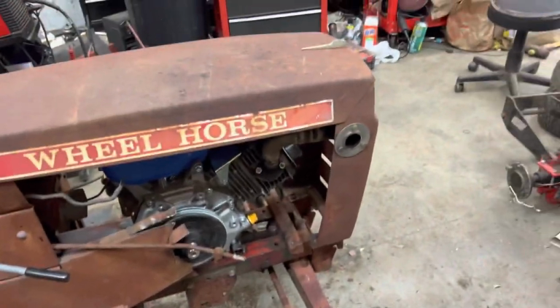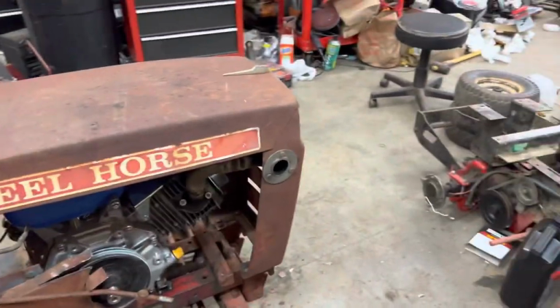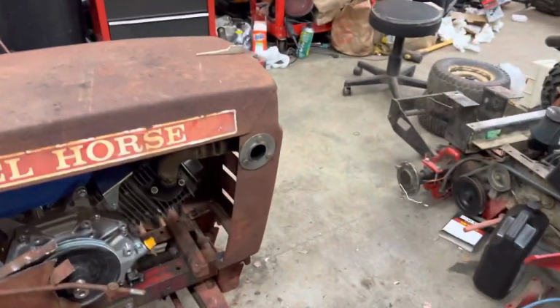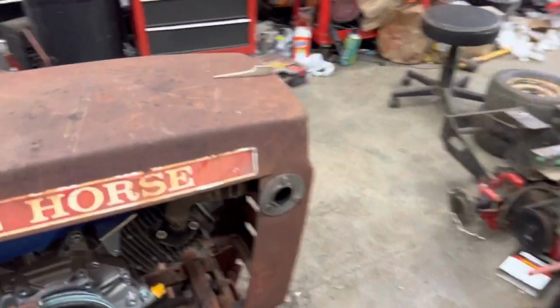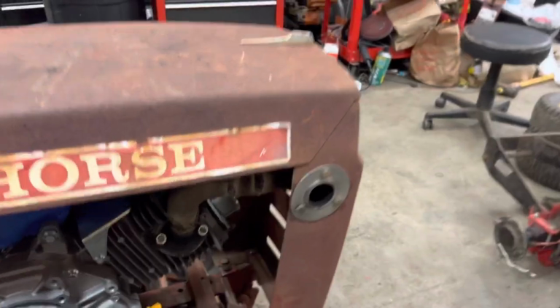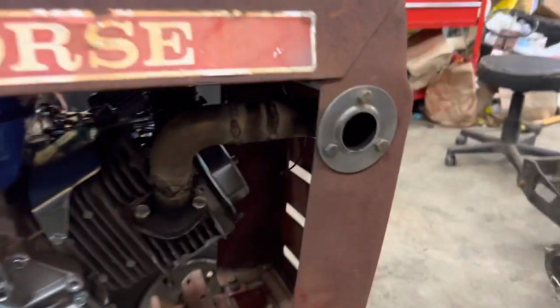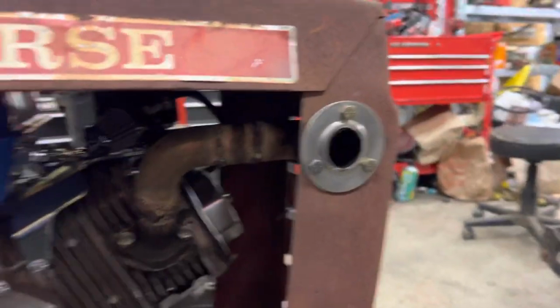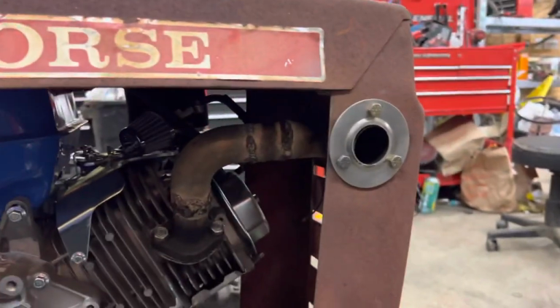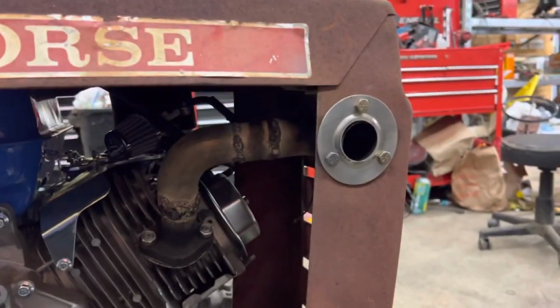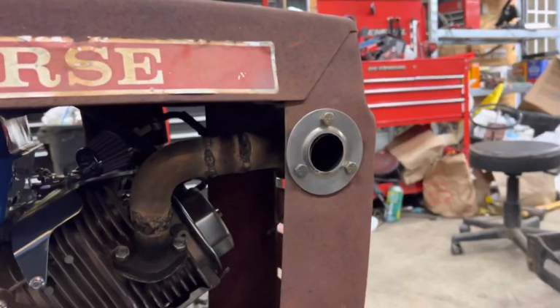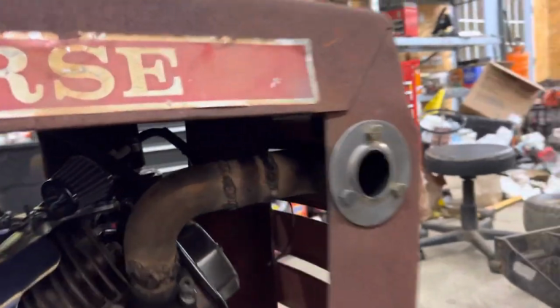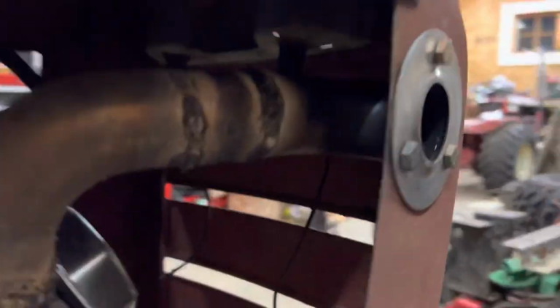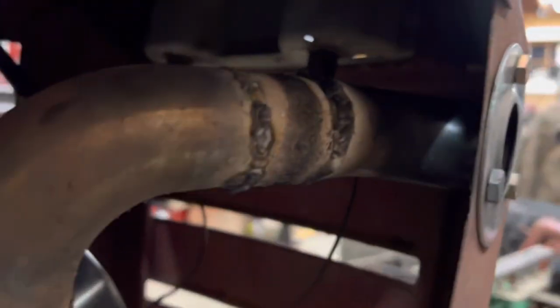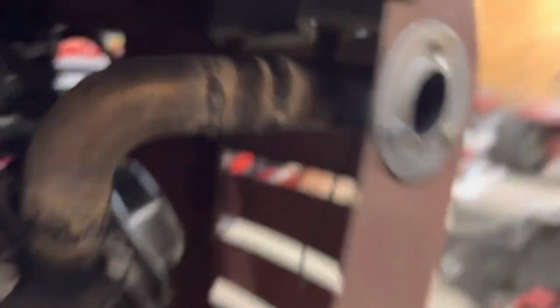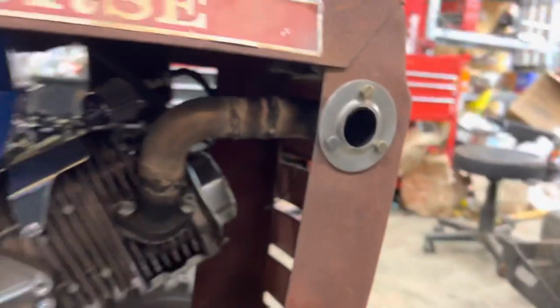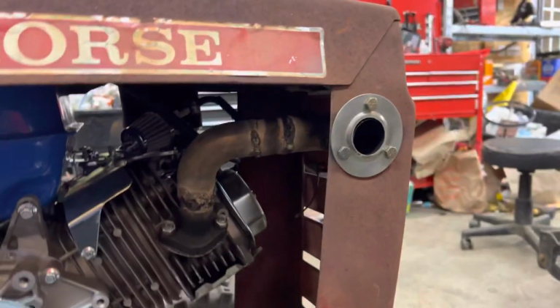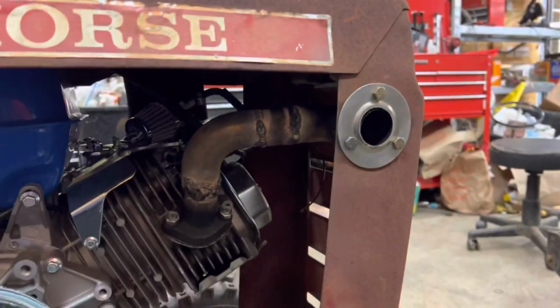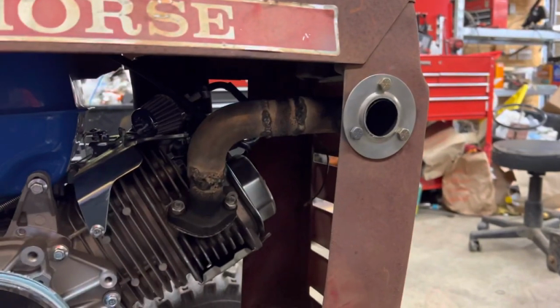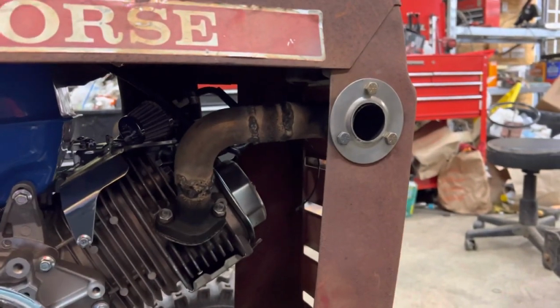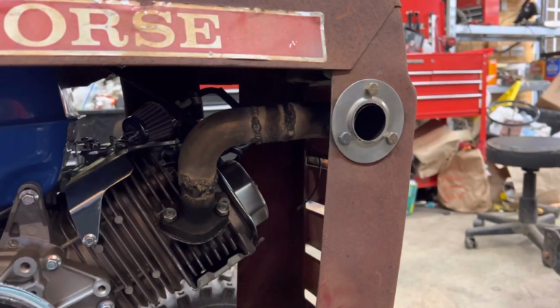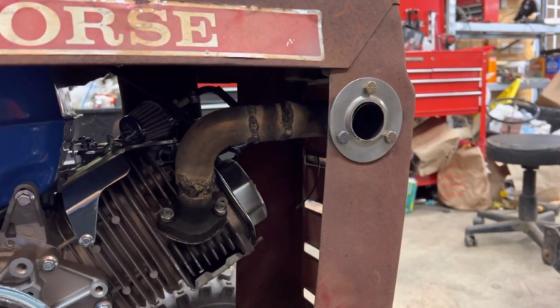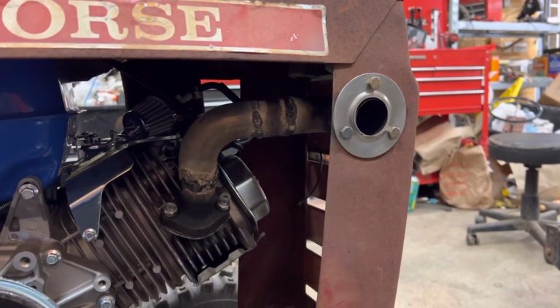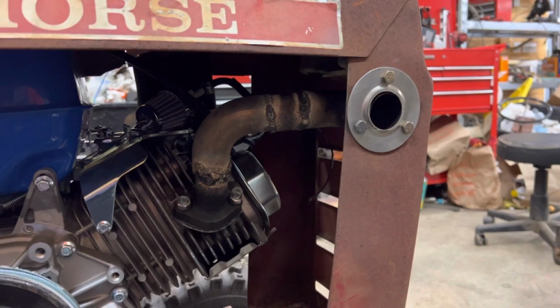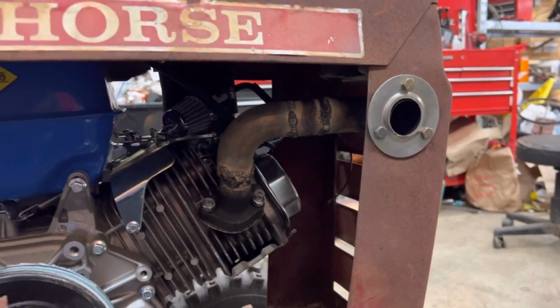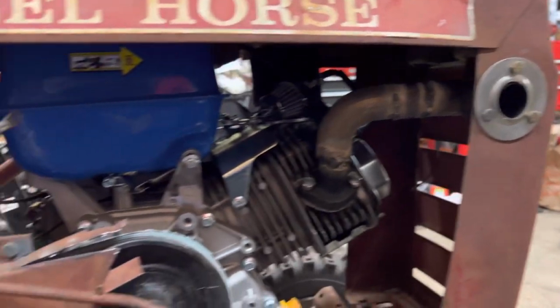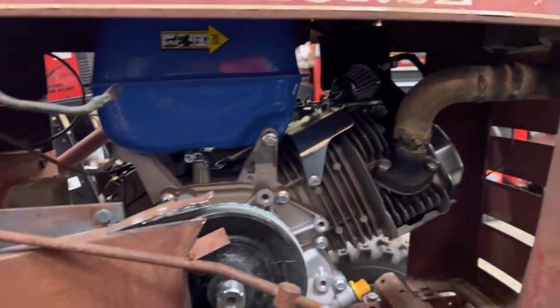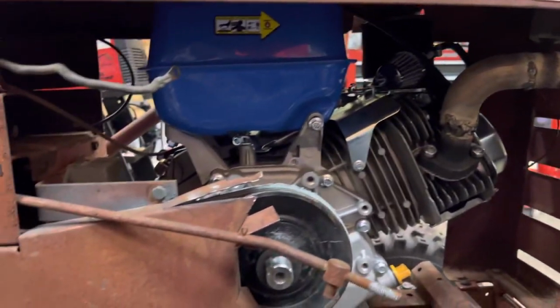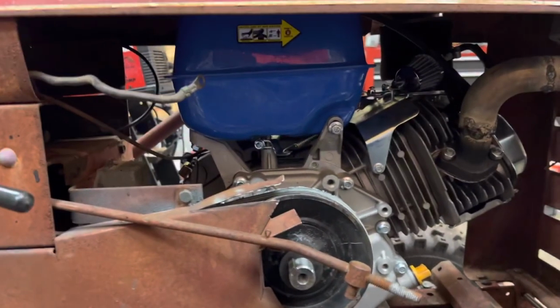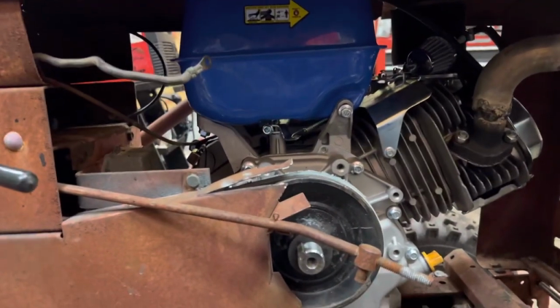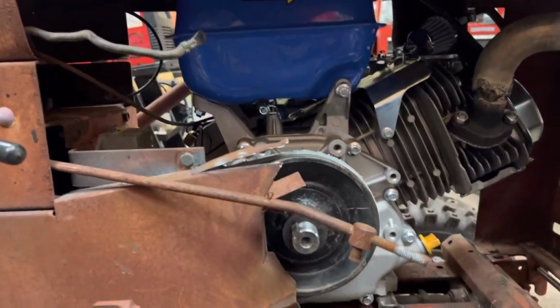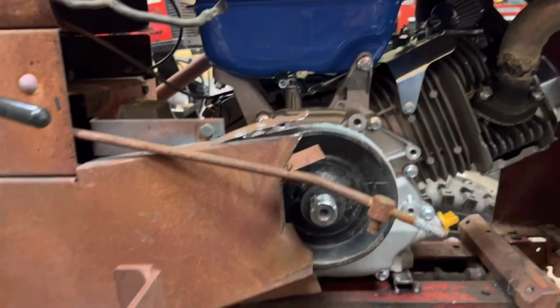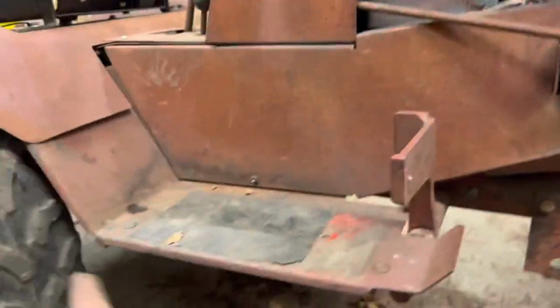Probably my favorite part of this whole thing is the exhaust. It's got a hood exit exhaust, as you can see. I really like that with the little stainless outlet piece. Pretty cool — not a half bad little unit. It's a 6-to-4.